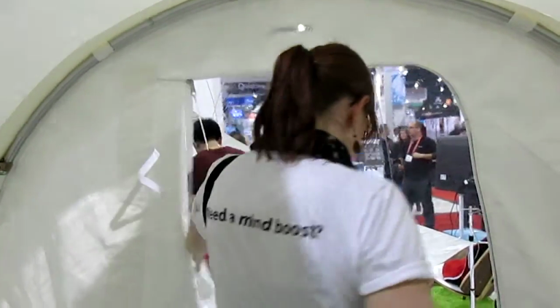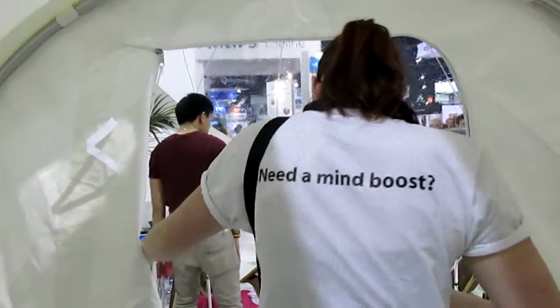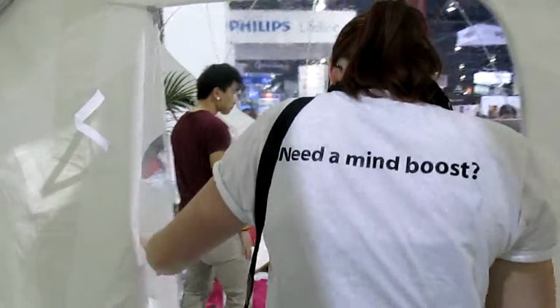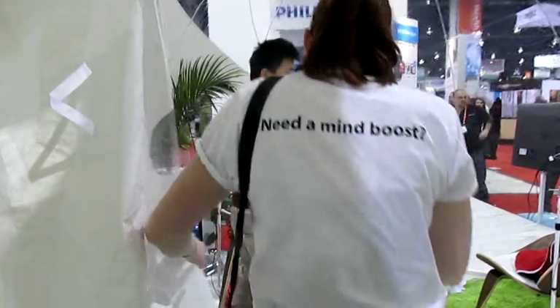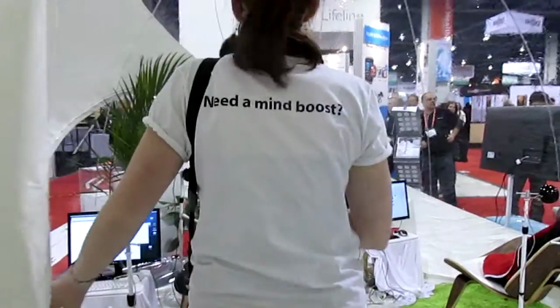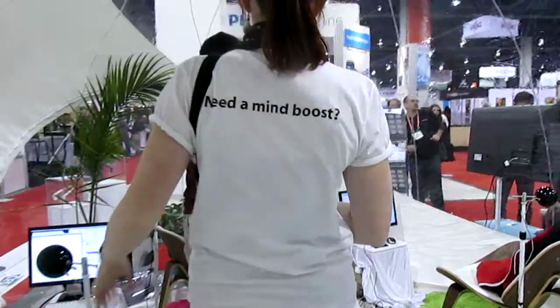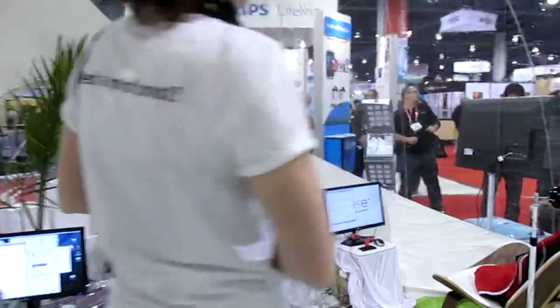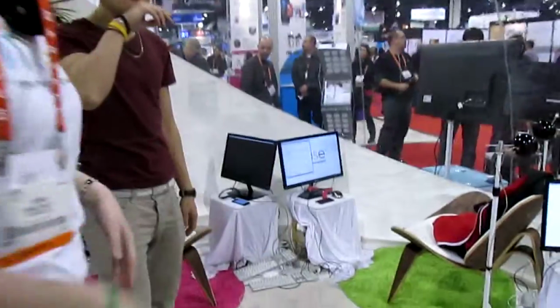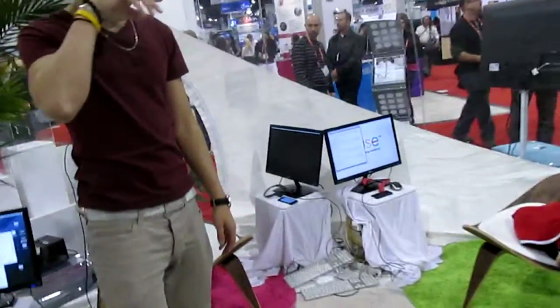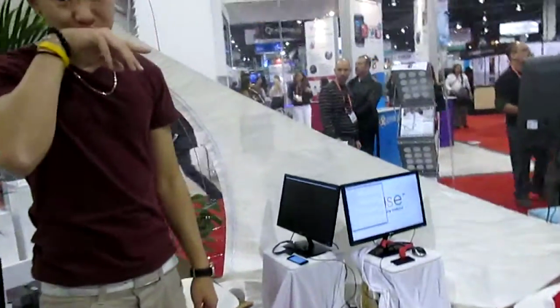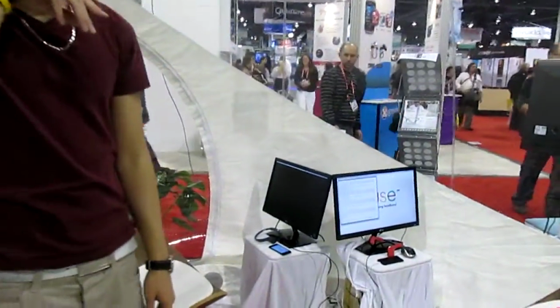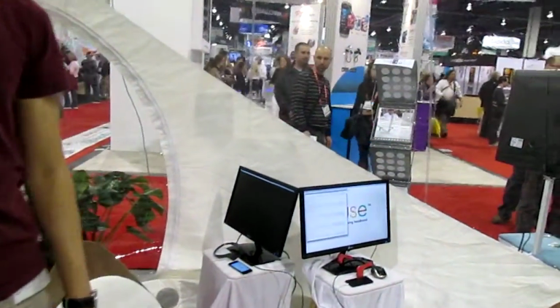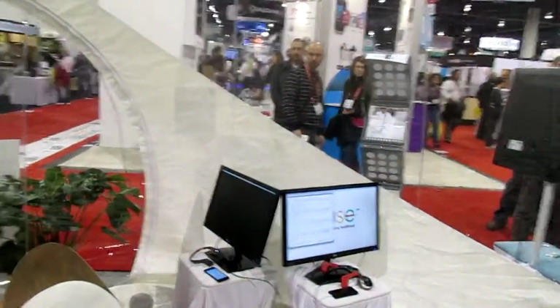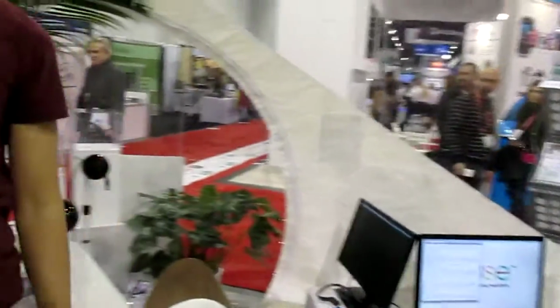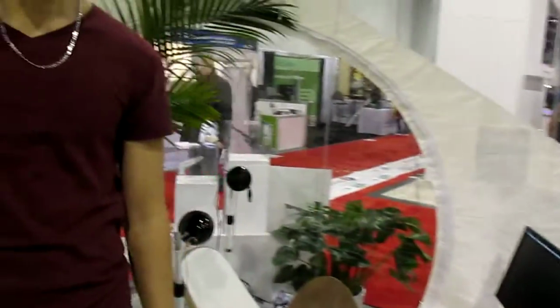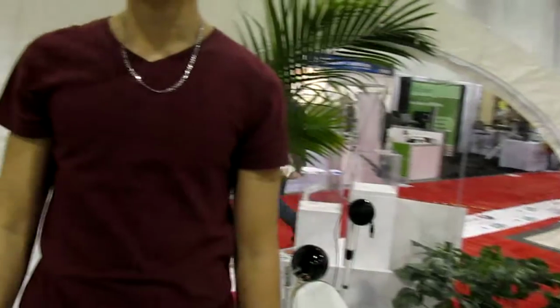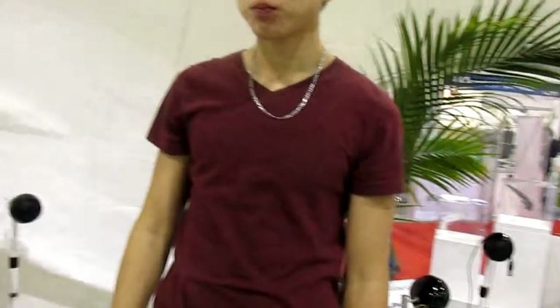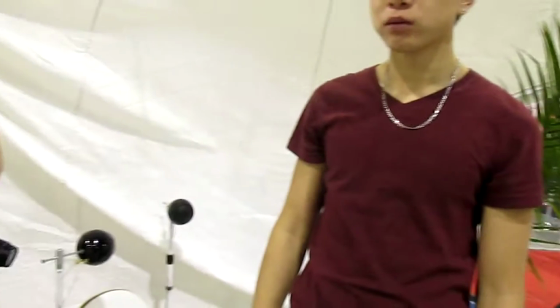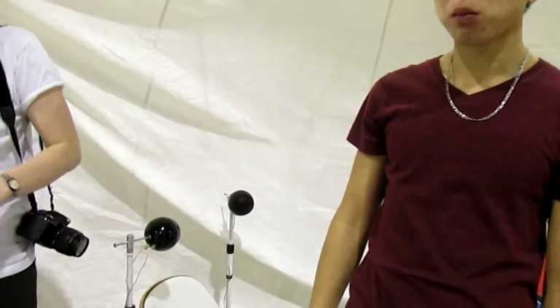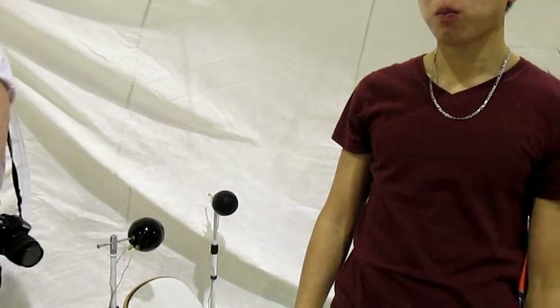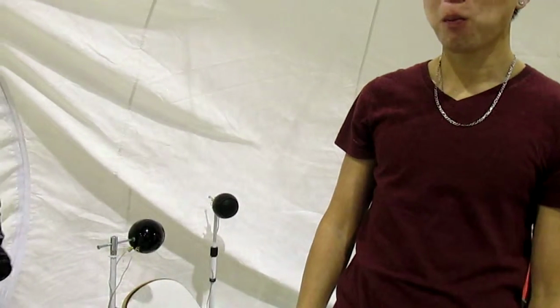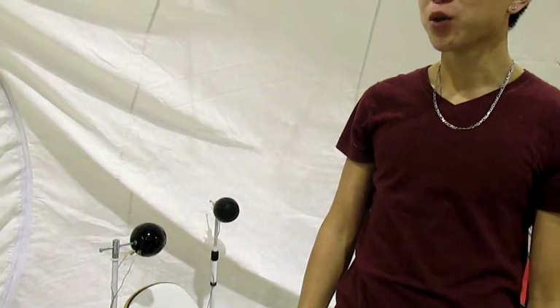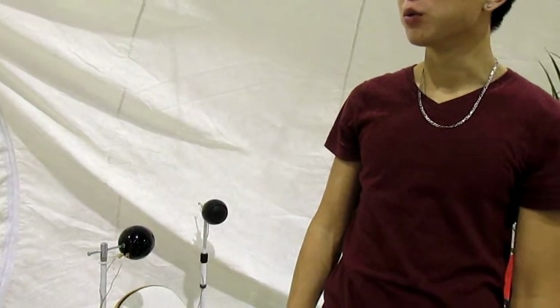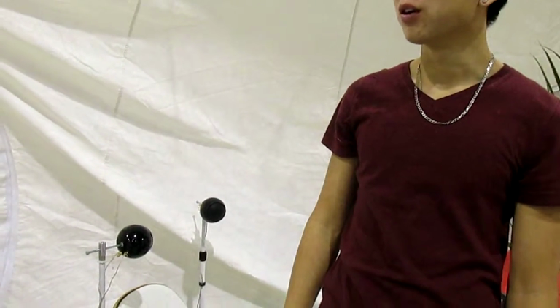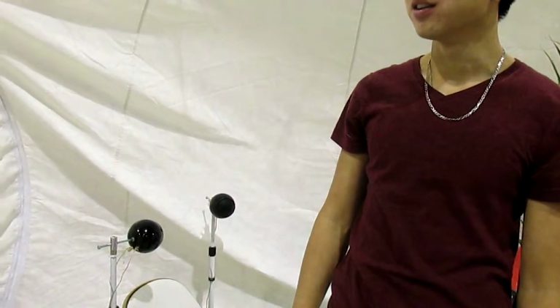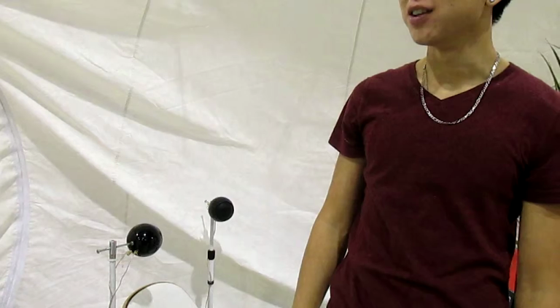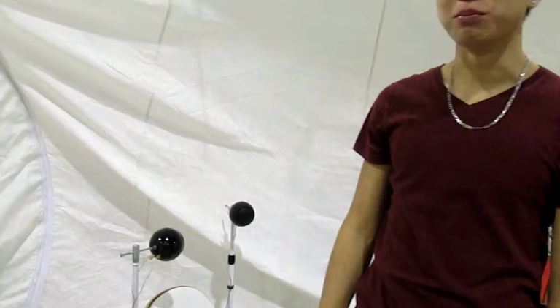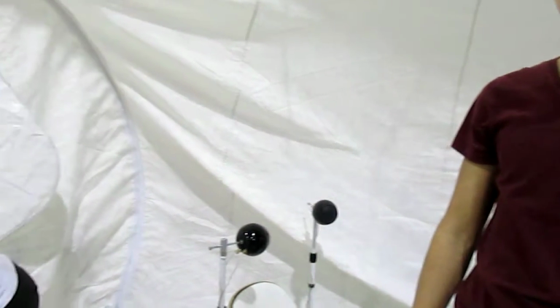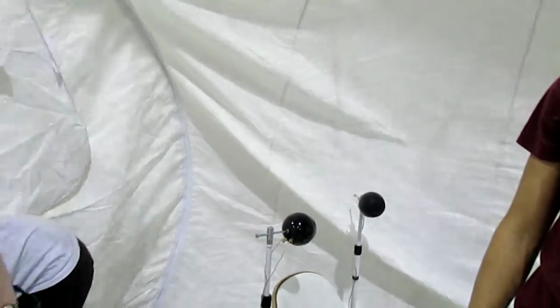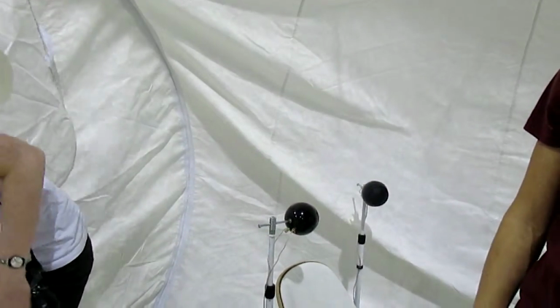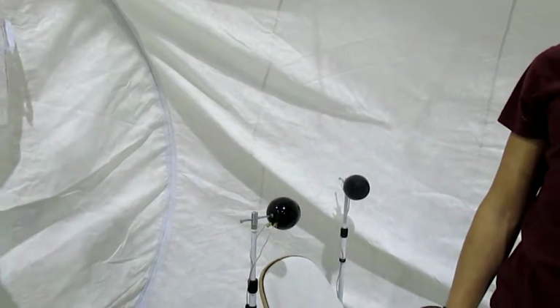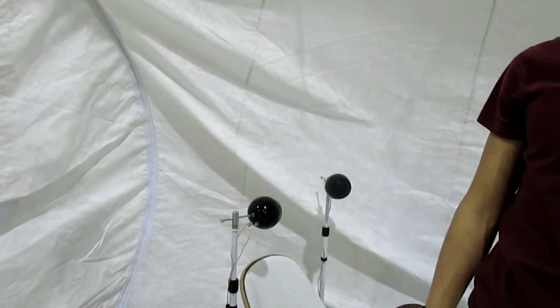This is the demo area of the MUSE brain scanning device. So where are we now? I'm trying to capture everything. We are in the bubble. In the bubble. And what do we do in the bubble?